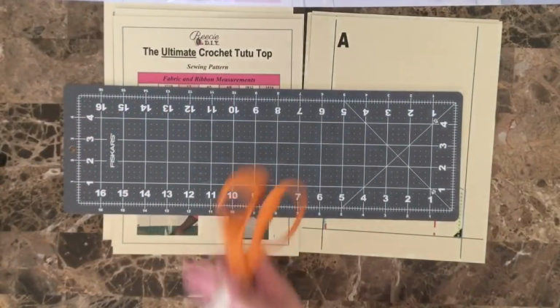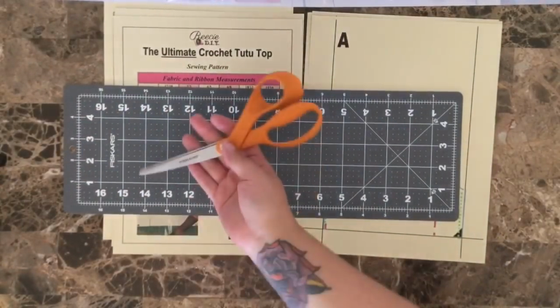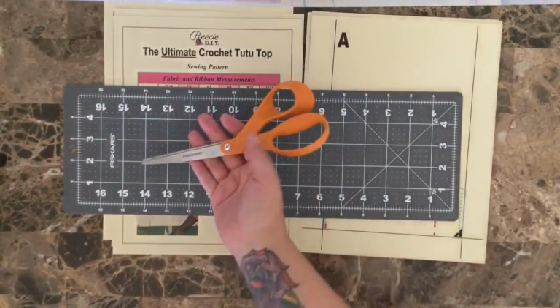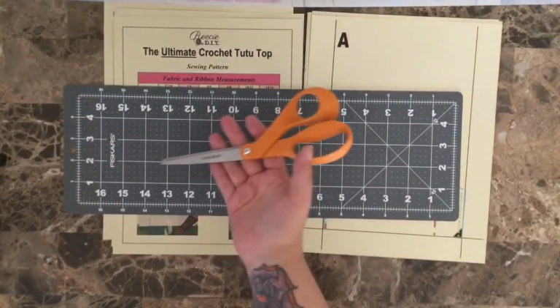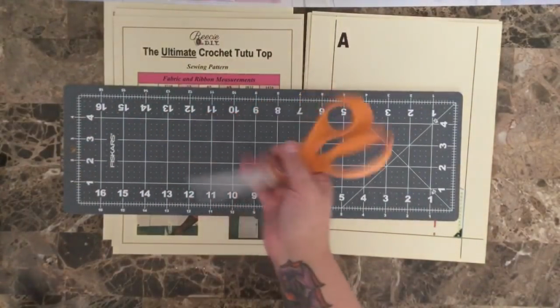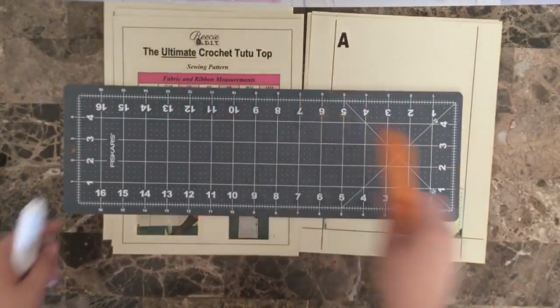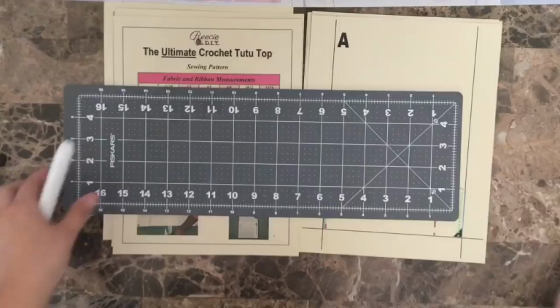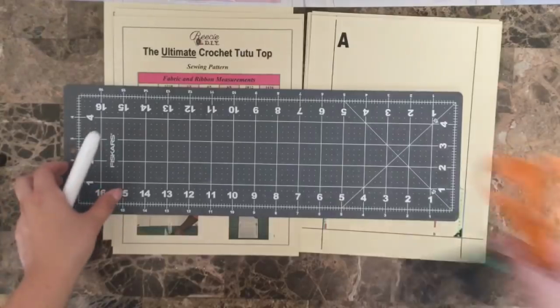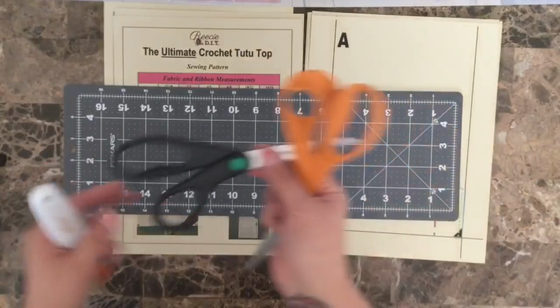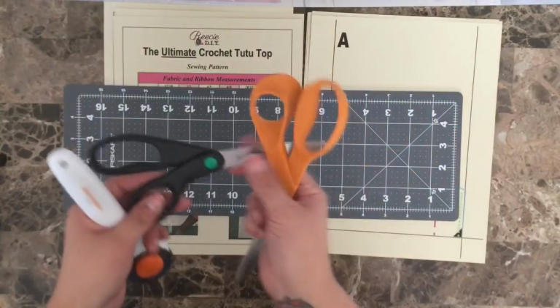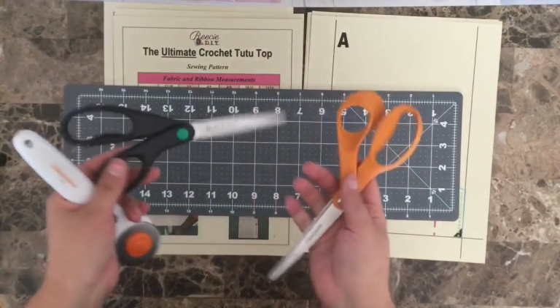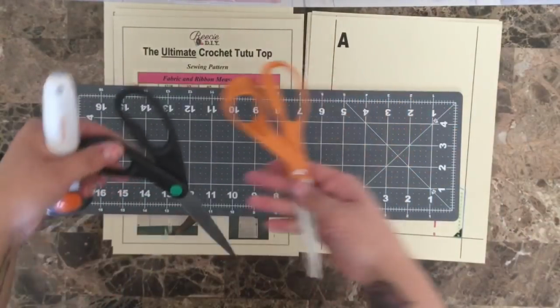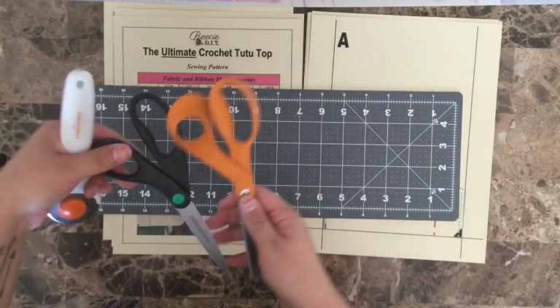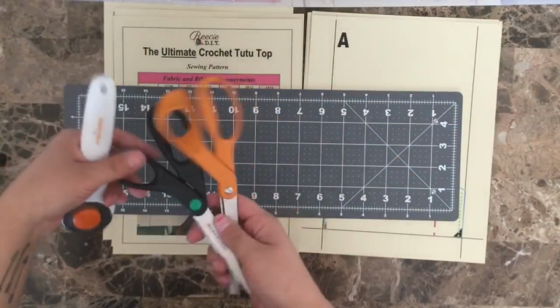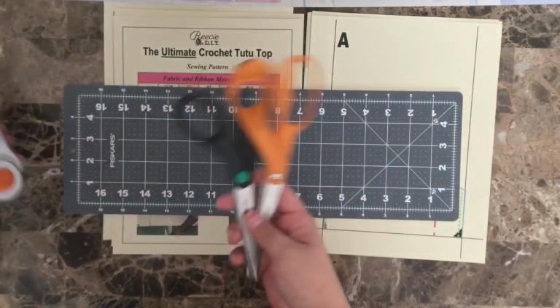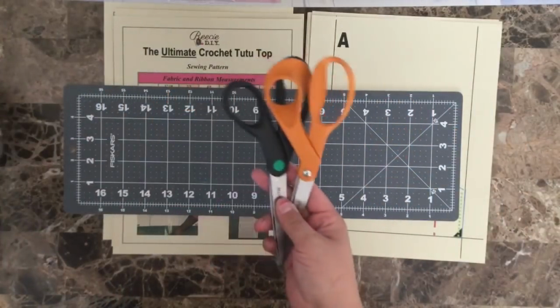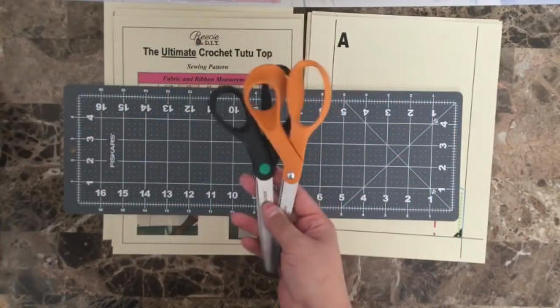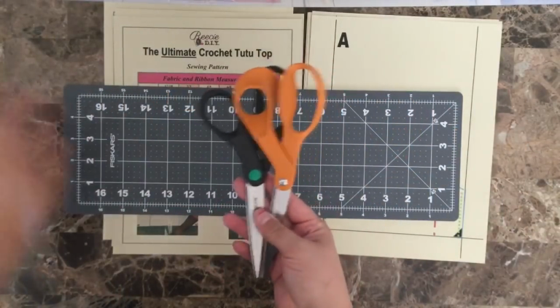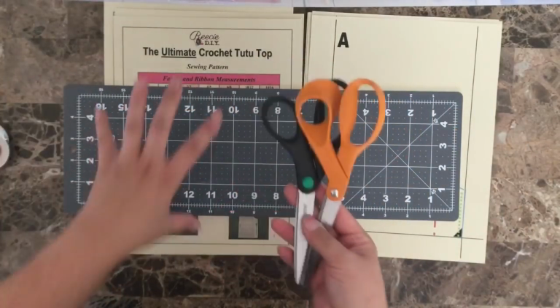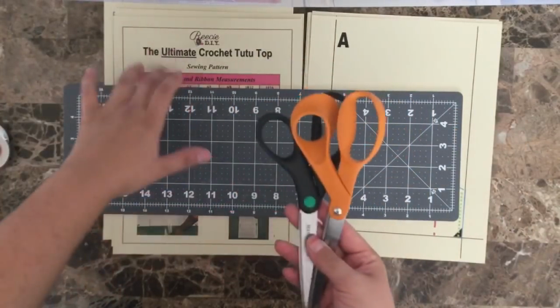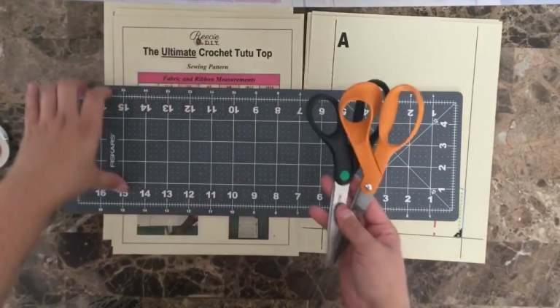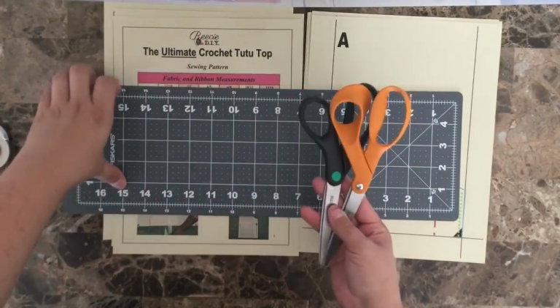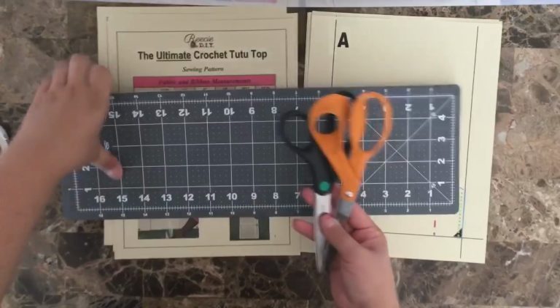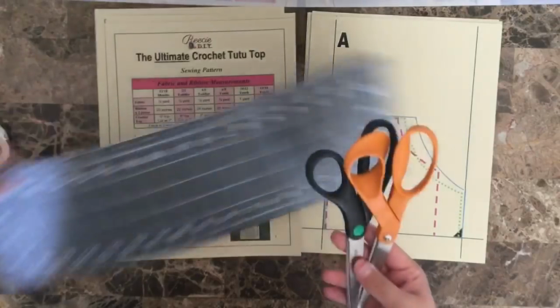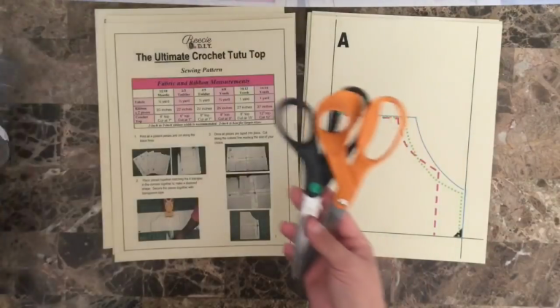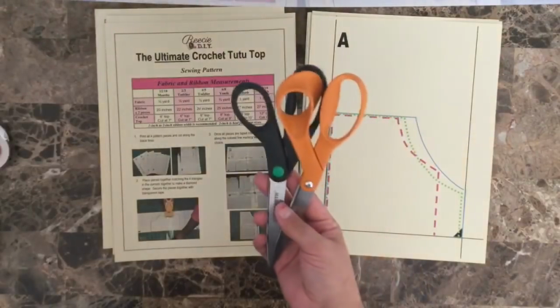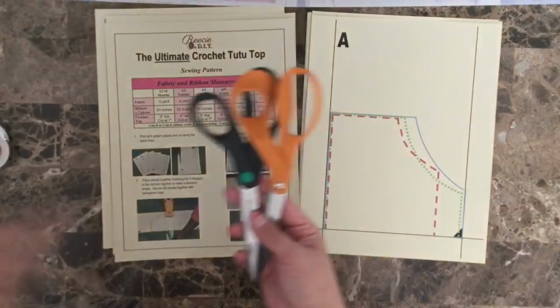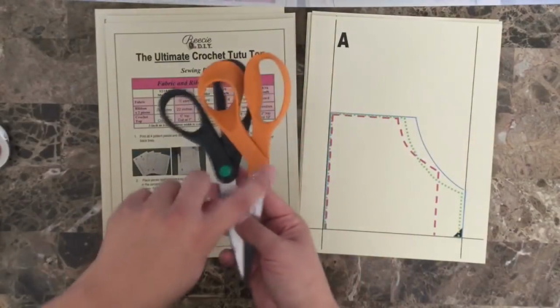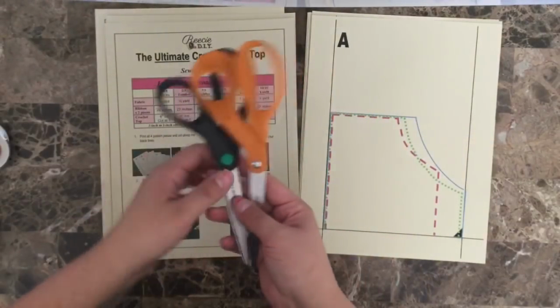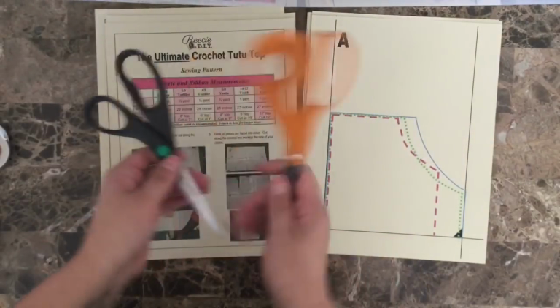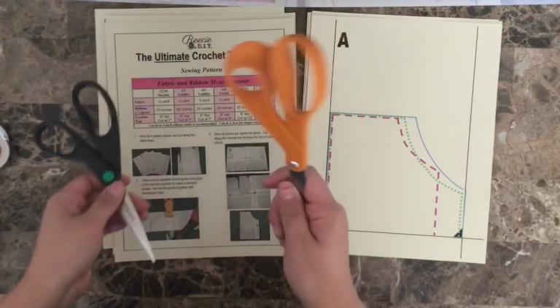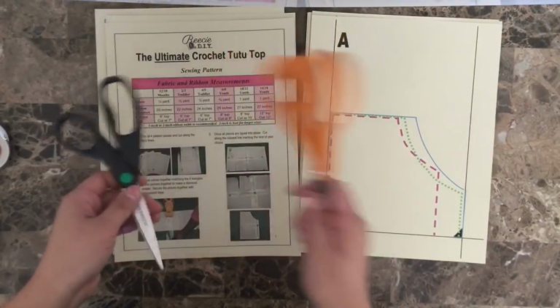You can also use a rotary cutter and a cutting mat, or fabric scissors. You never ever want to use your fabric scissors for cutting paper, so I'll be using regular scissors to cut out my pattern.